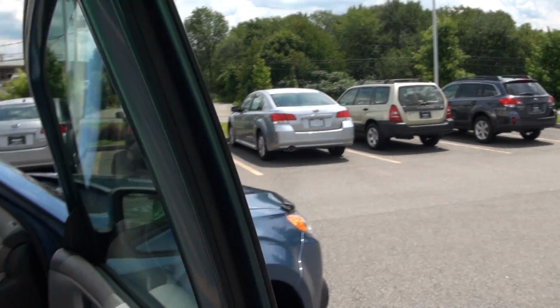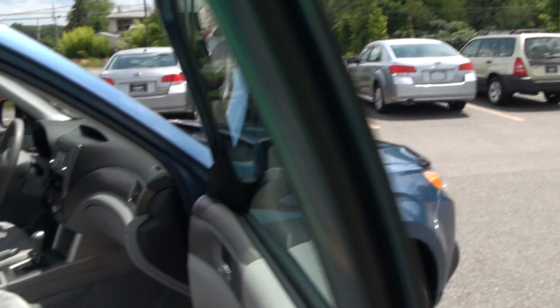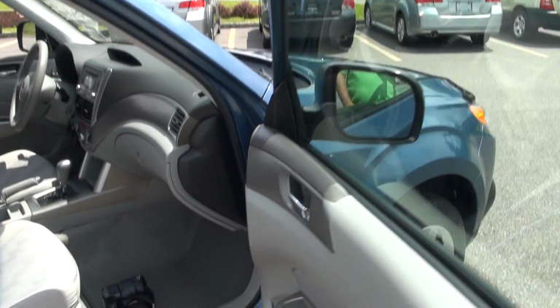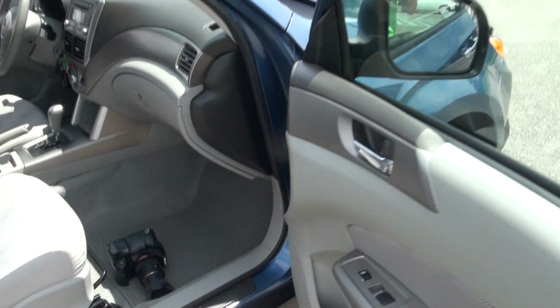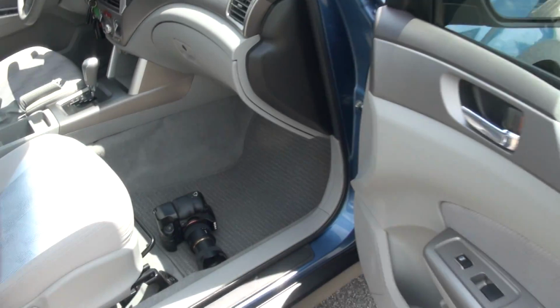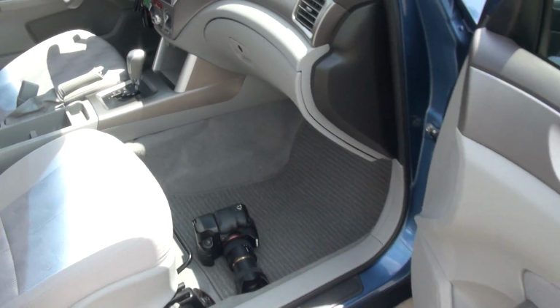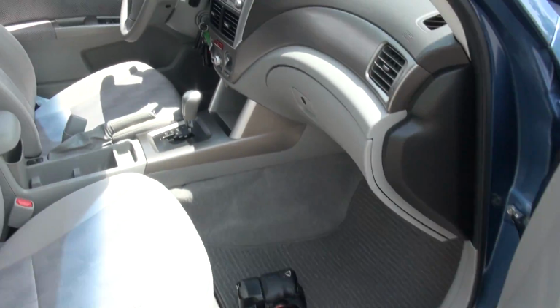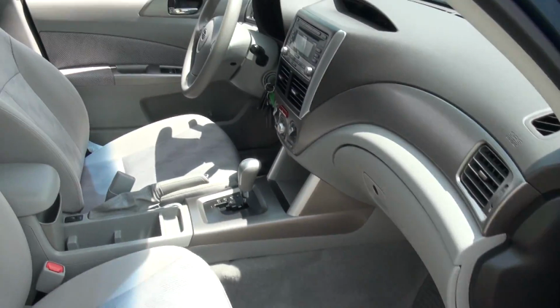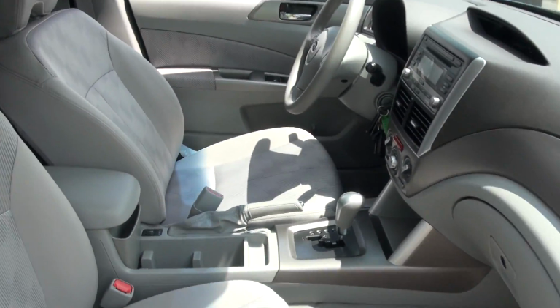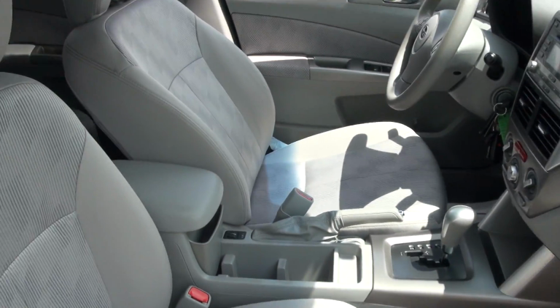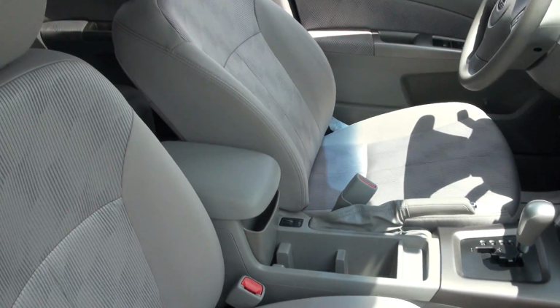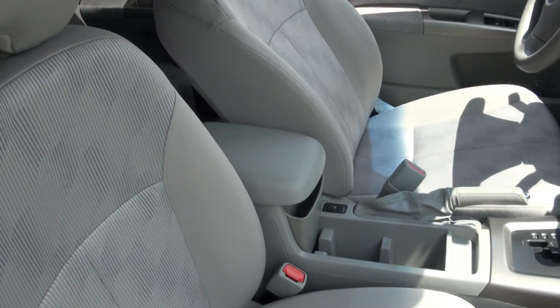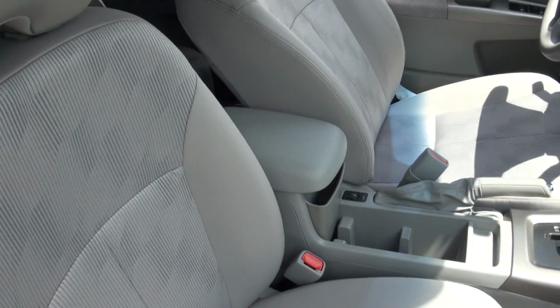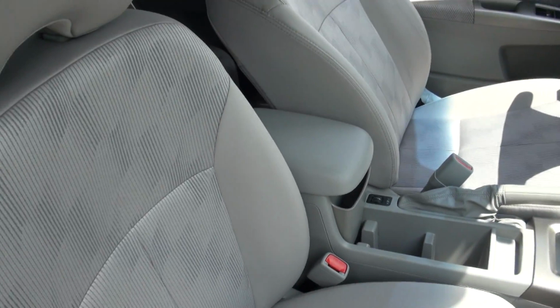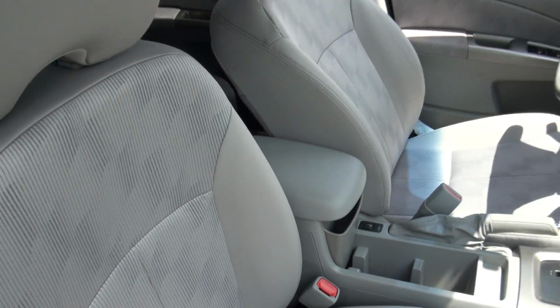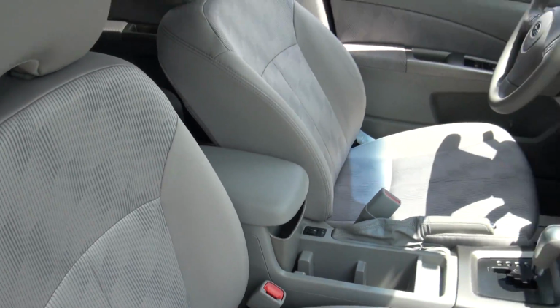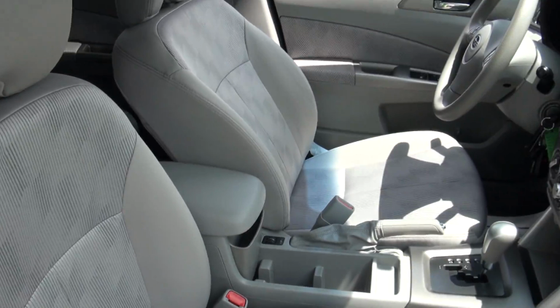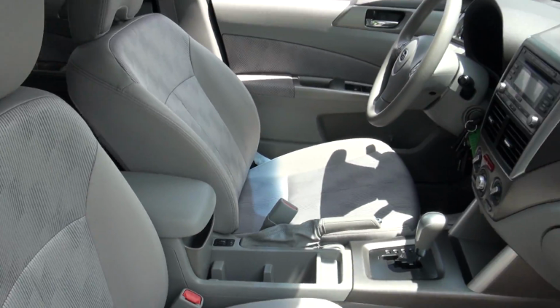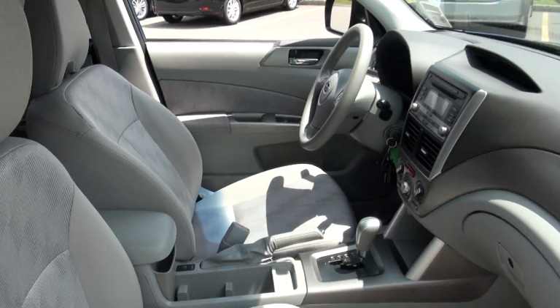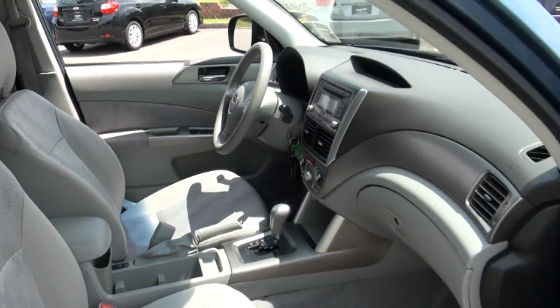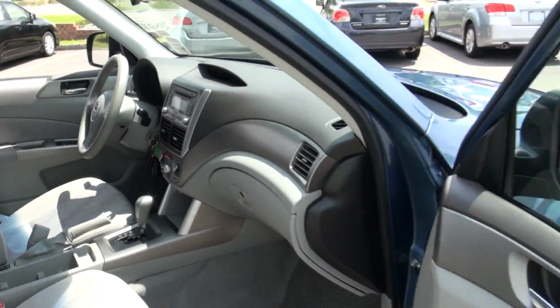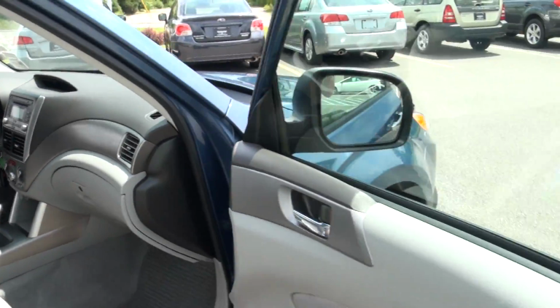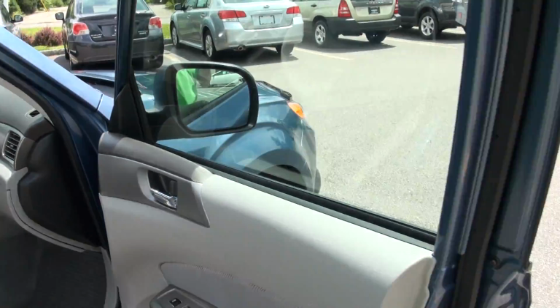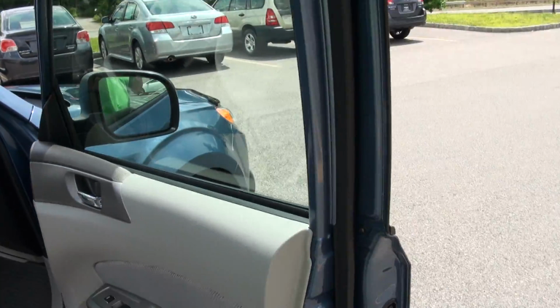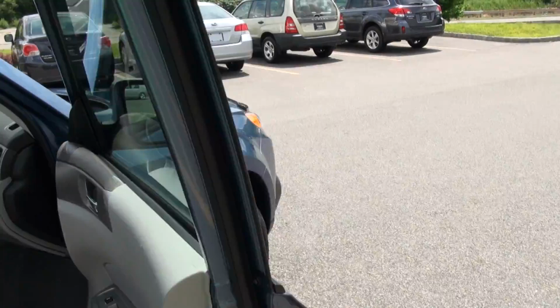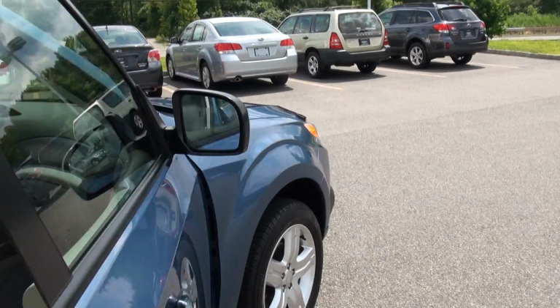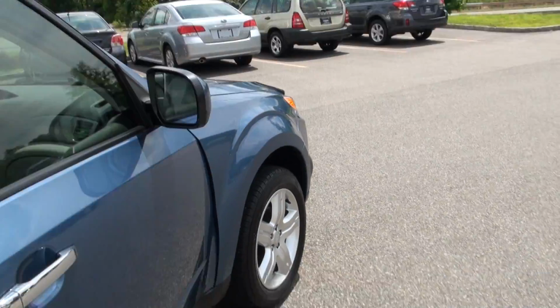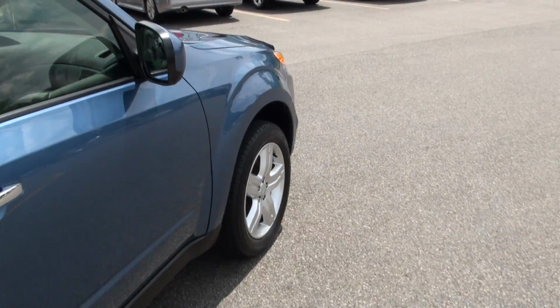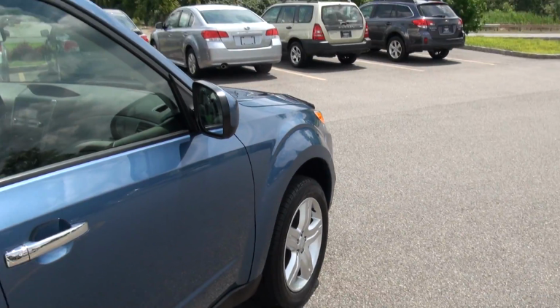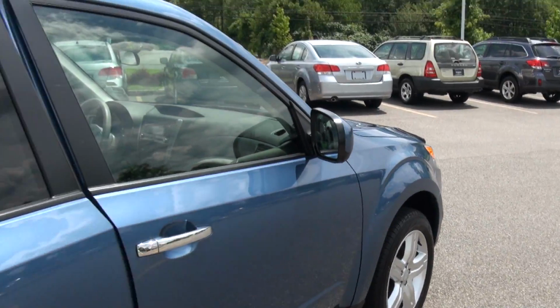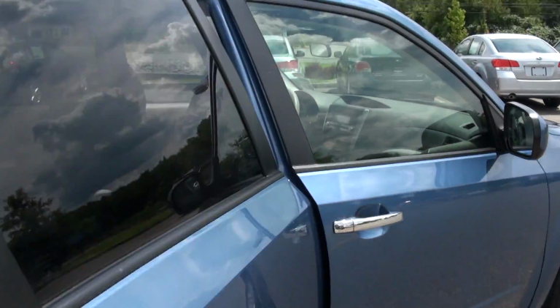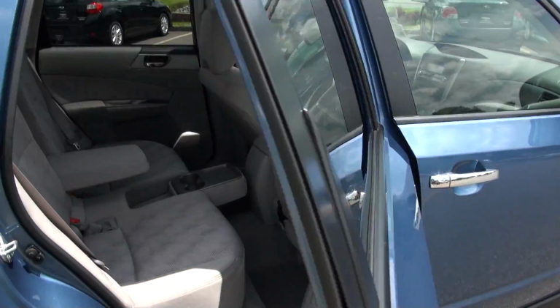Low mileage. Has the carpets, also has heated seats. All your keys are there, has extra sets.